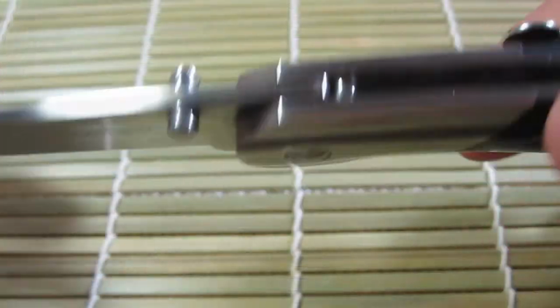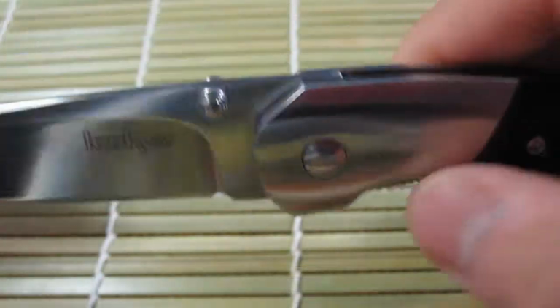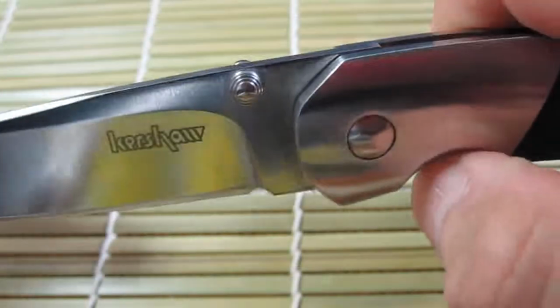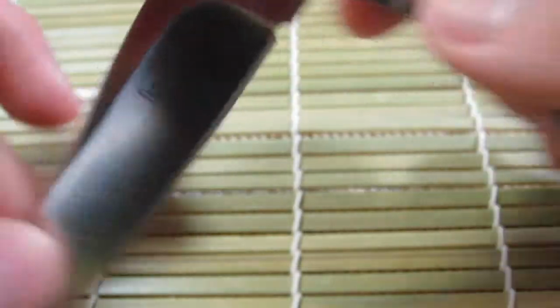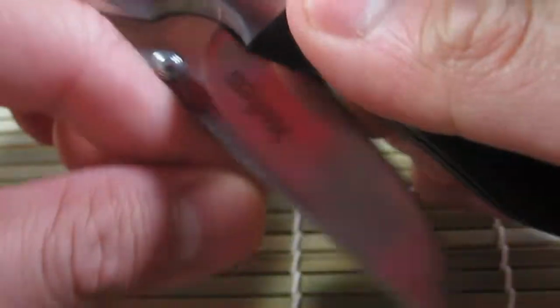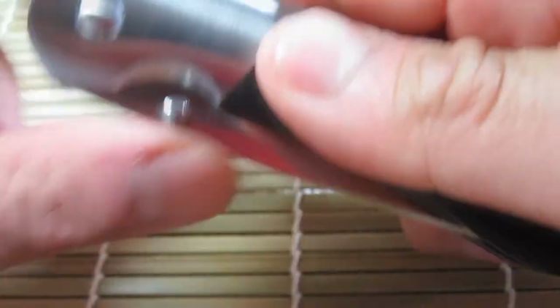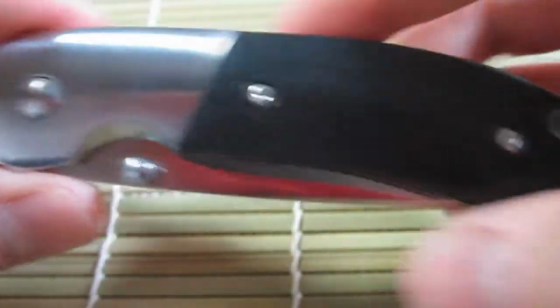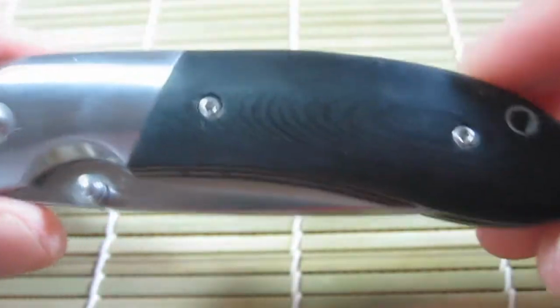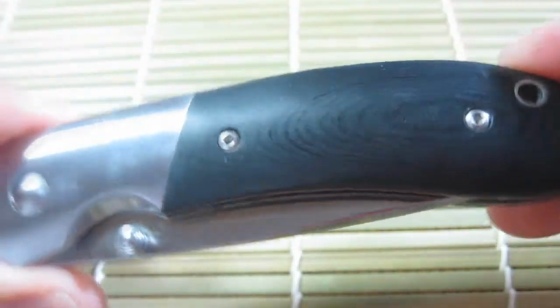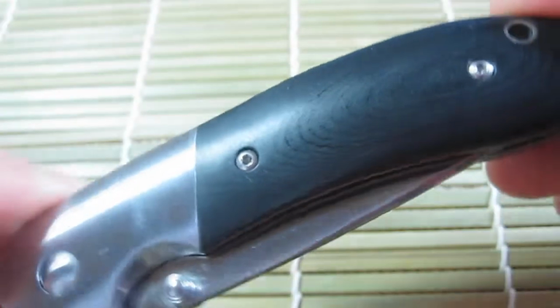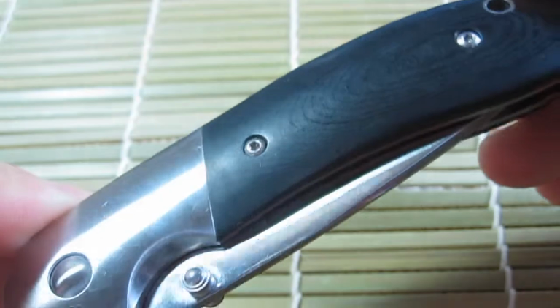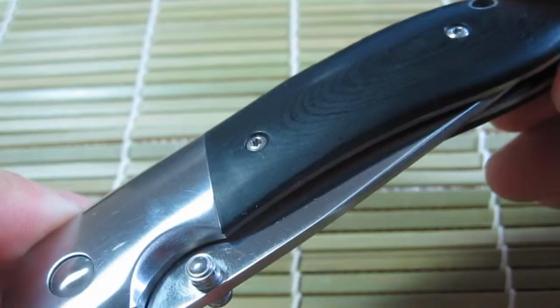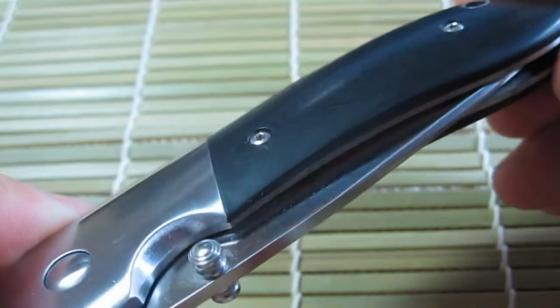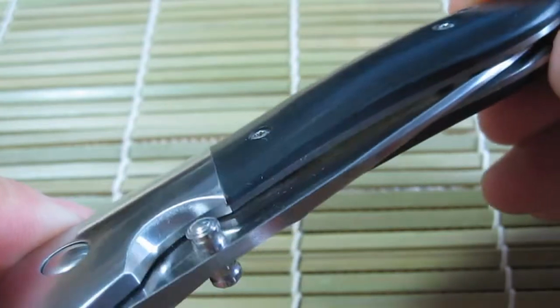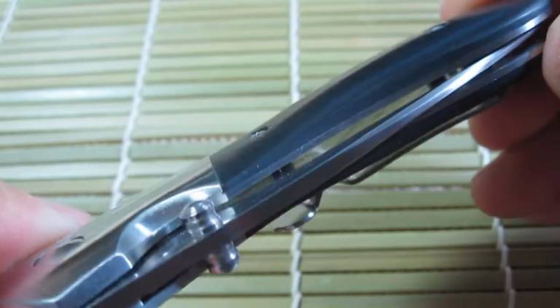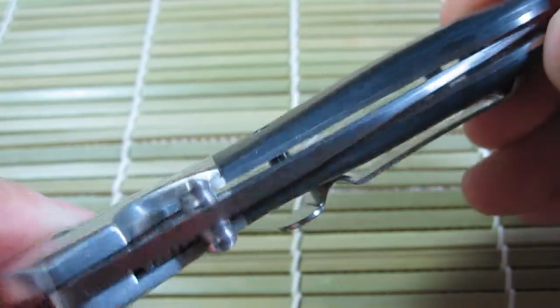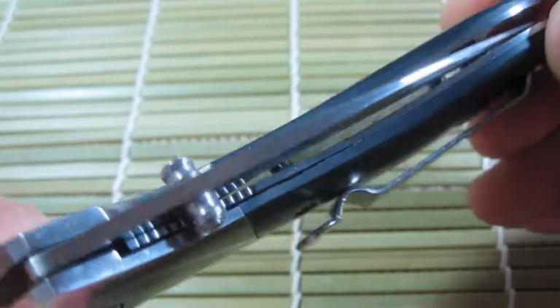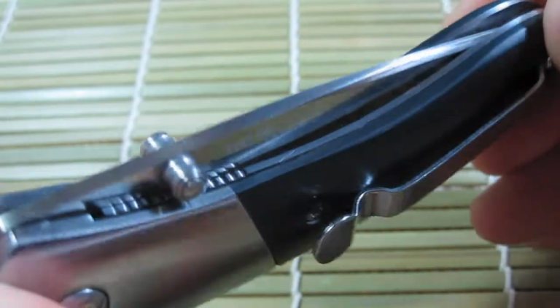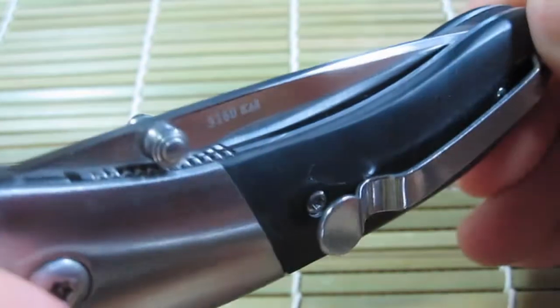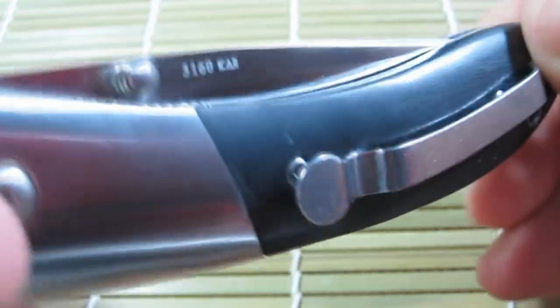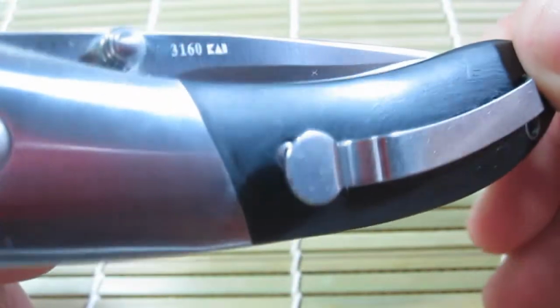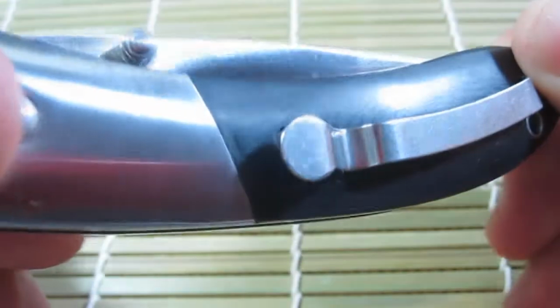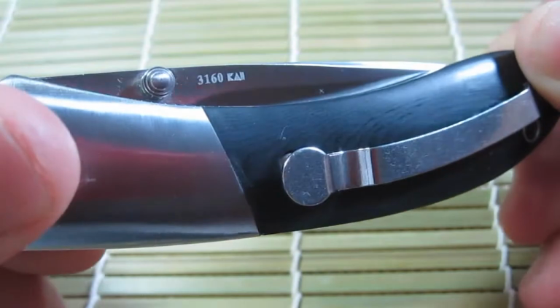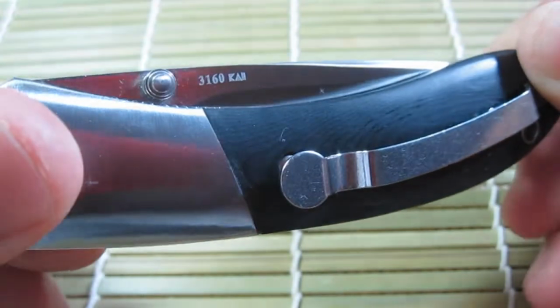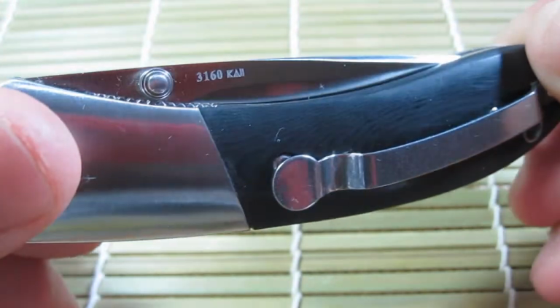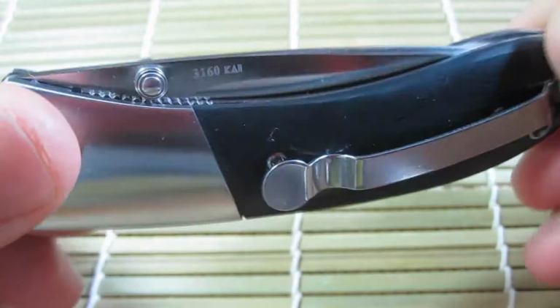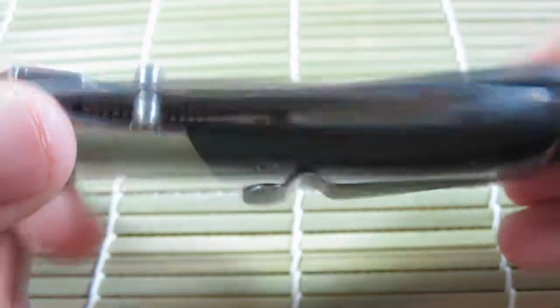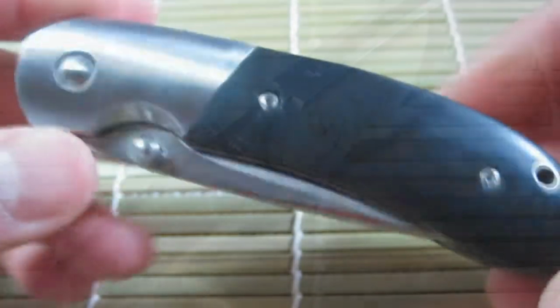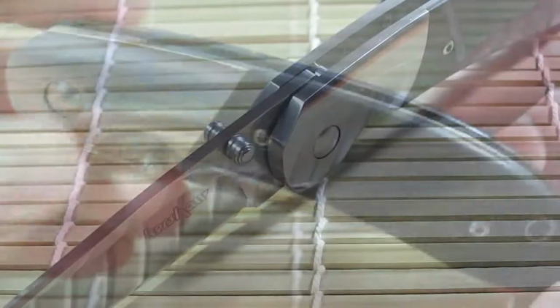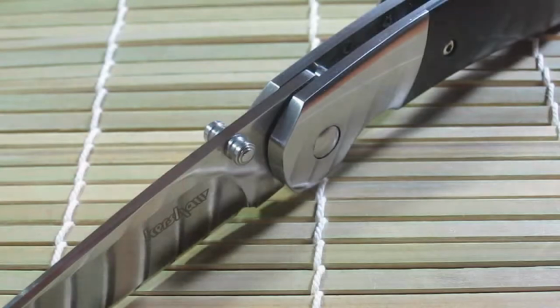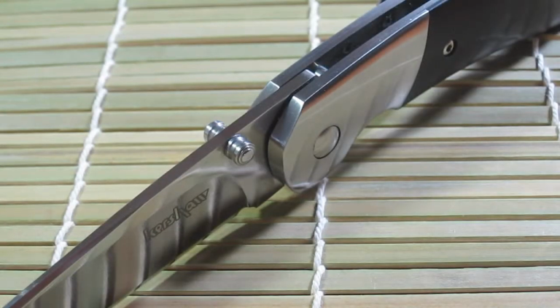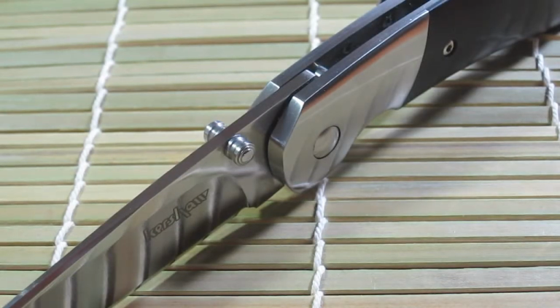The fit and finish of this knife is very good. The knife has great lockup and comes razor sharp out of the box. At the $15 price point you're truly getting a knife fit for a king at a peasant's price. It's hard to find any real negatives for a $15 knife.